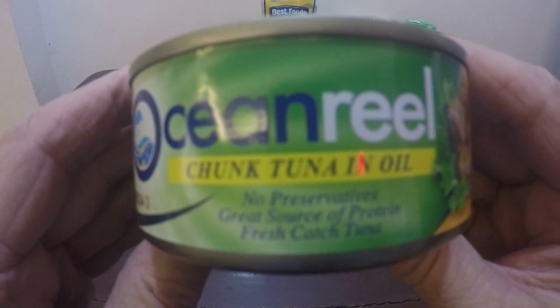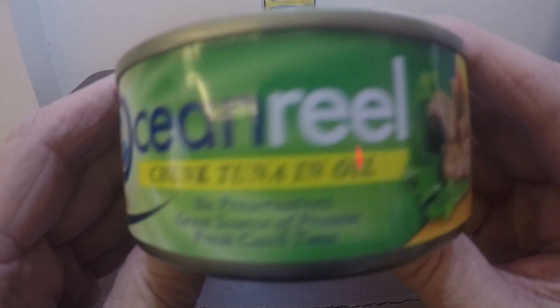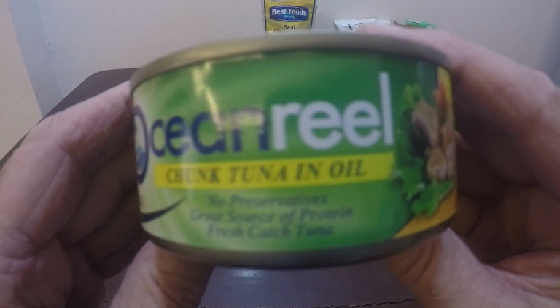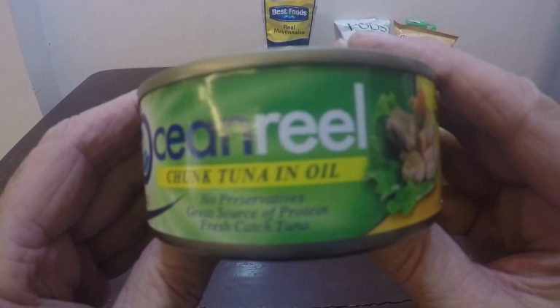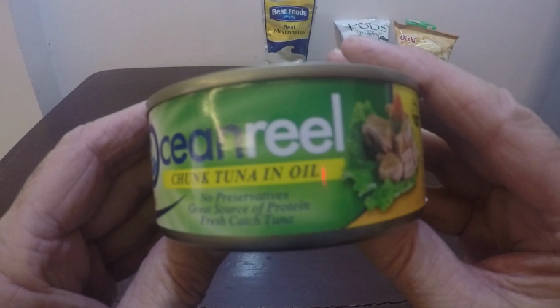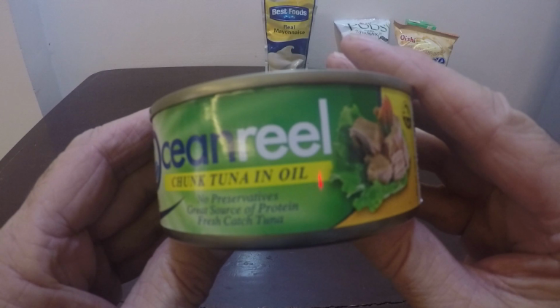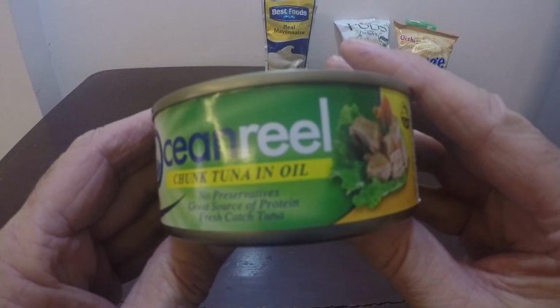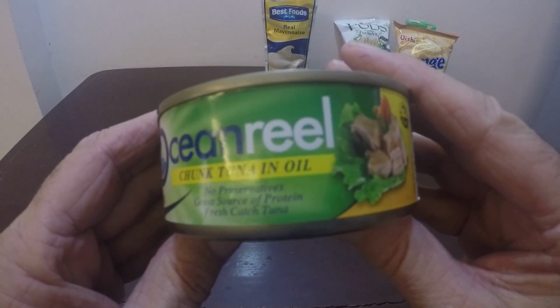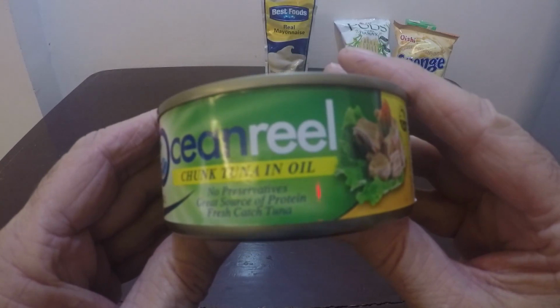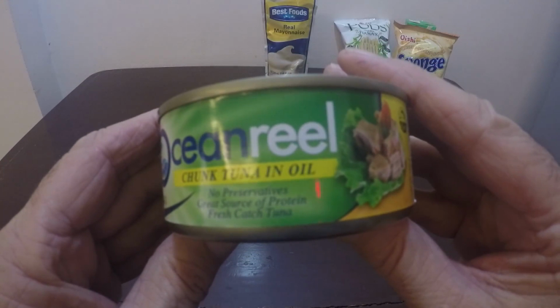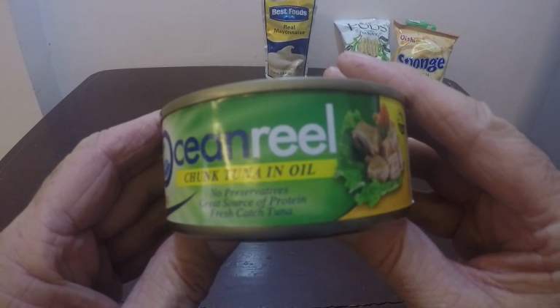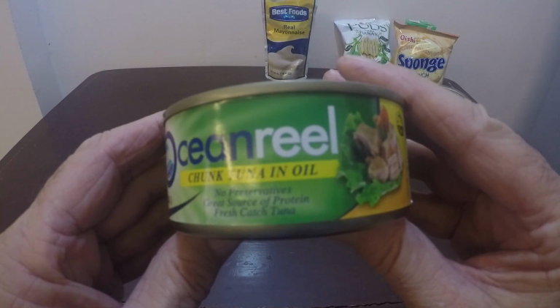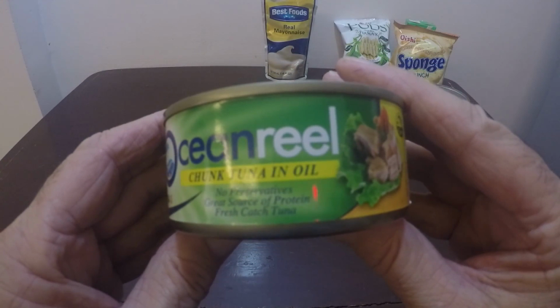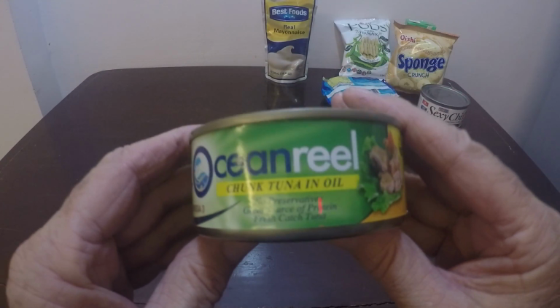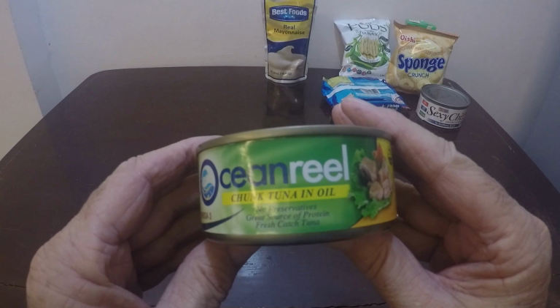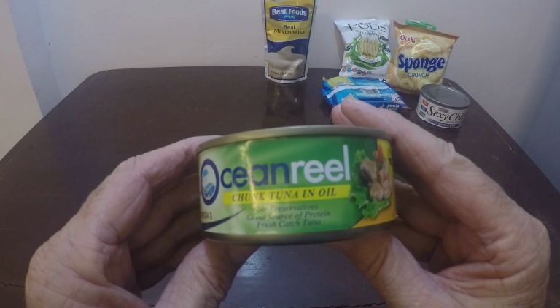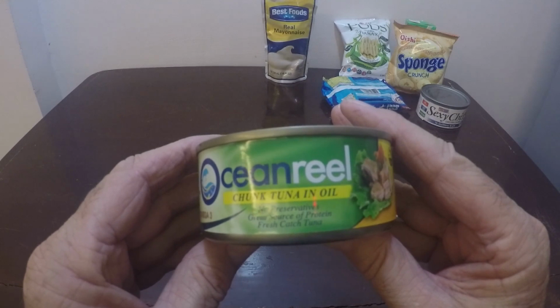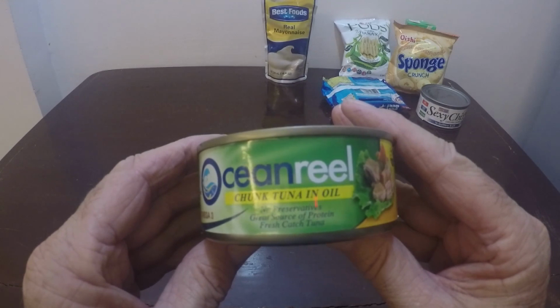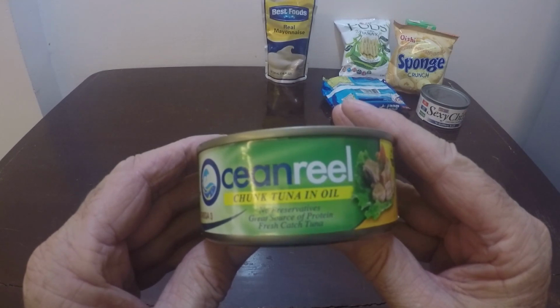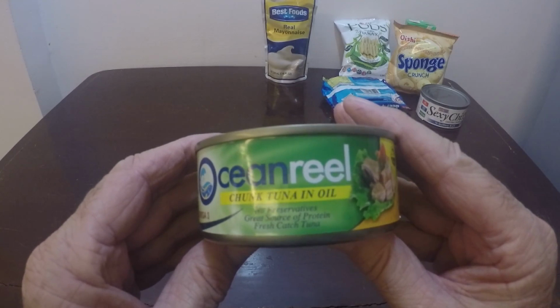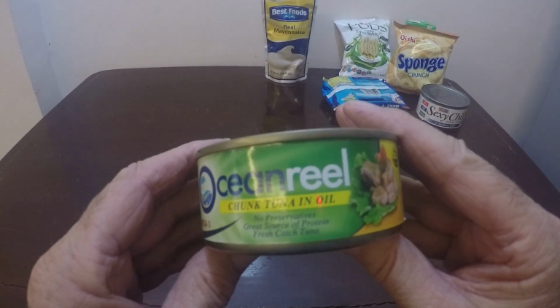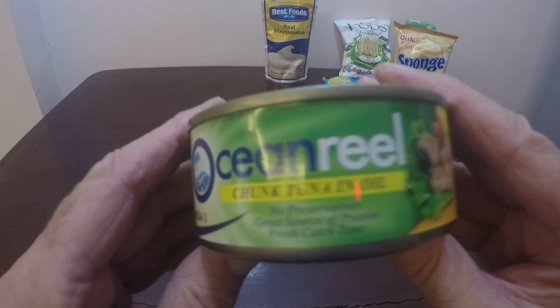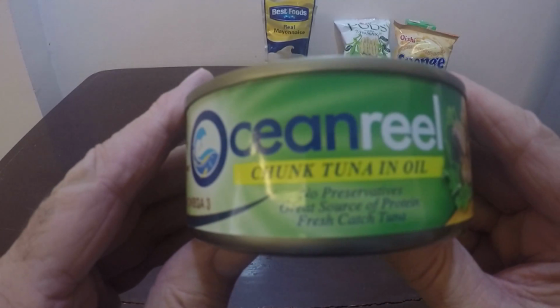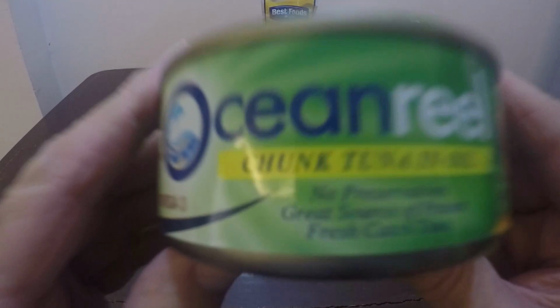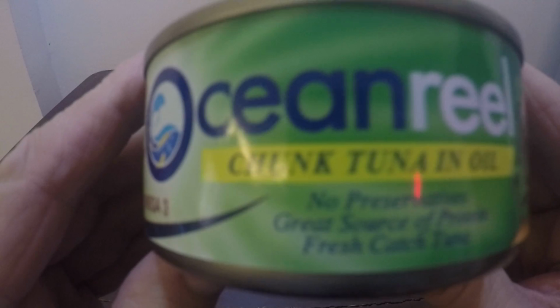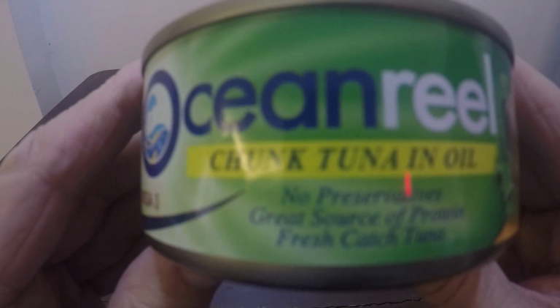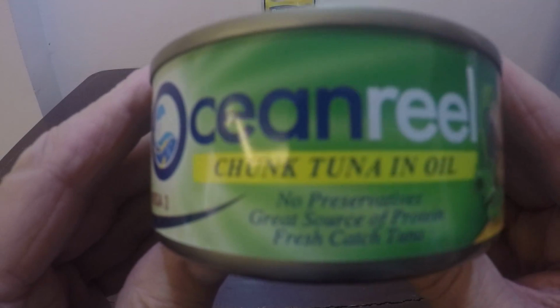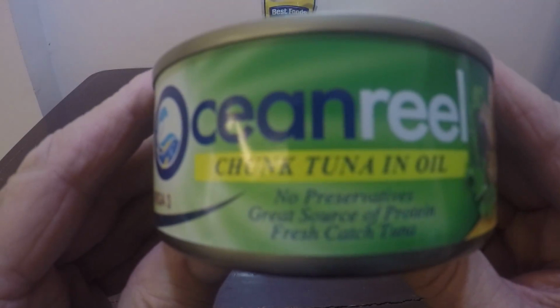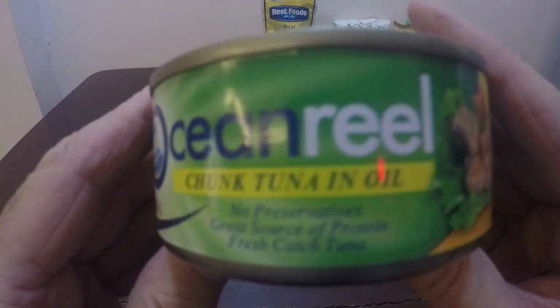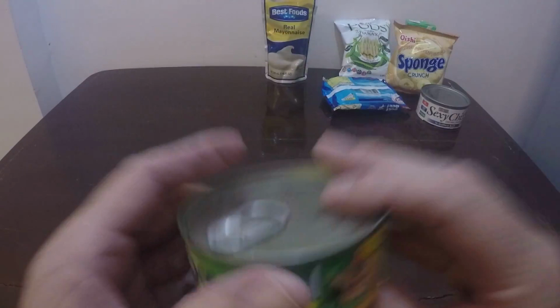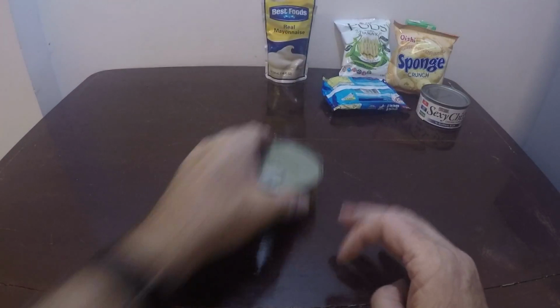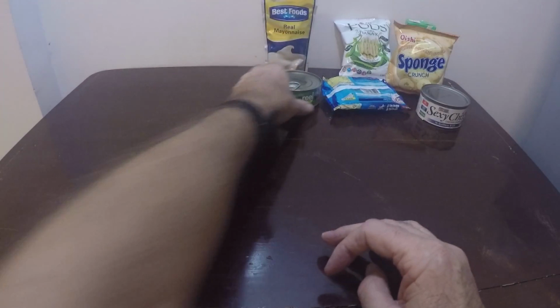No preservatives, great source of protein, and it says Fresh Catch Tuna — I don't know if you can read that — Fresh Catch.